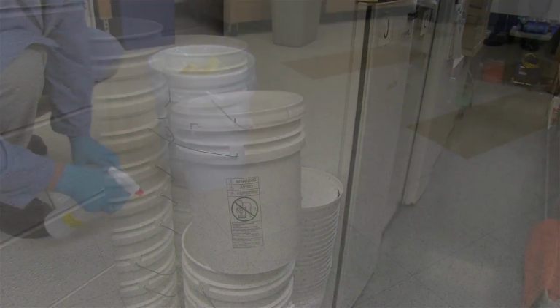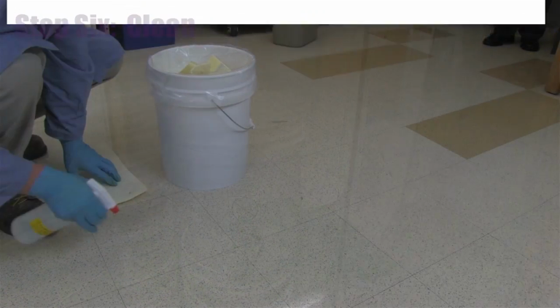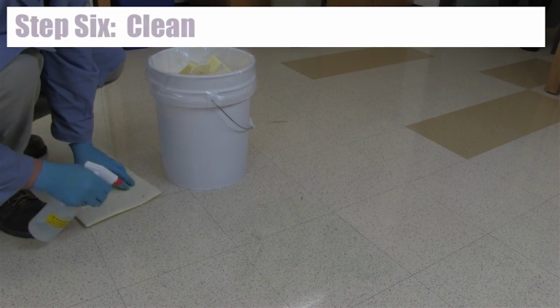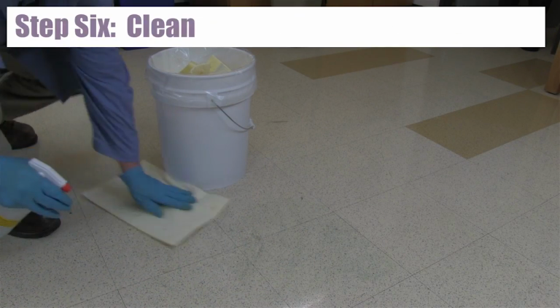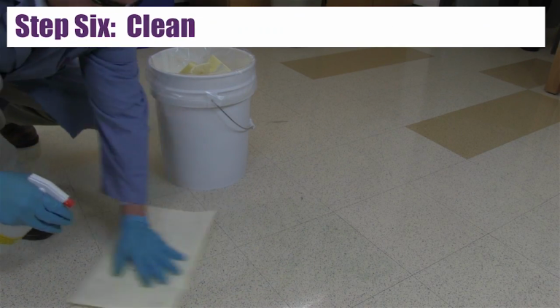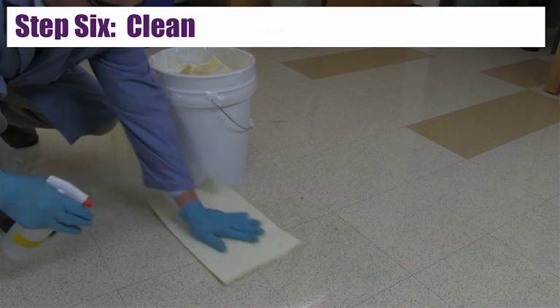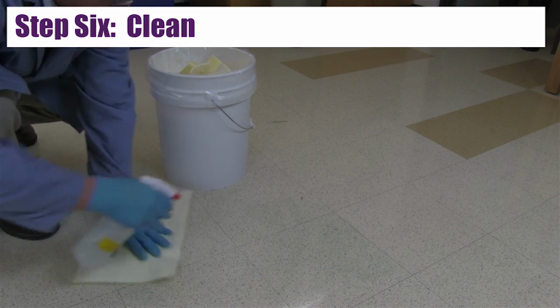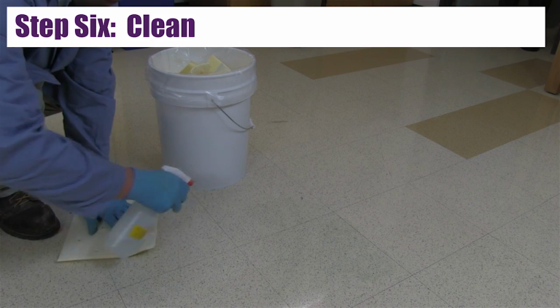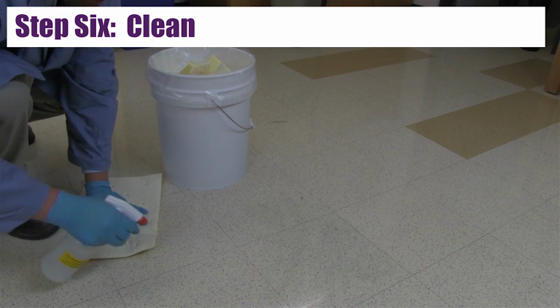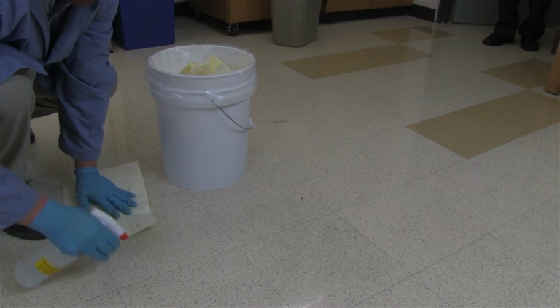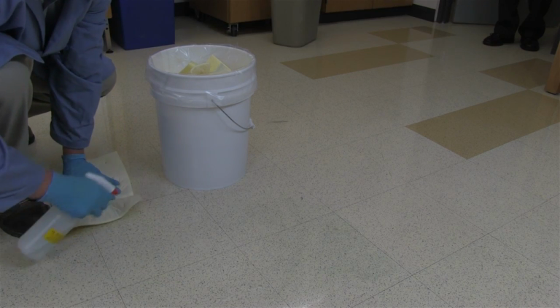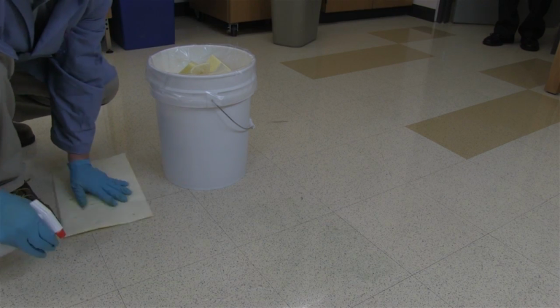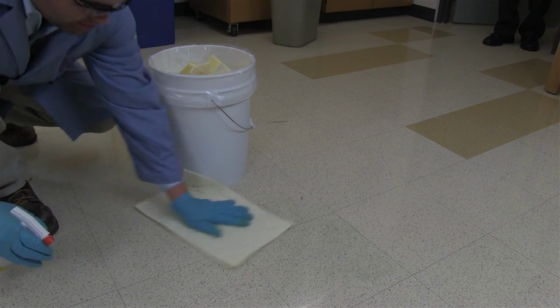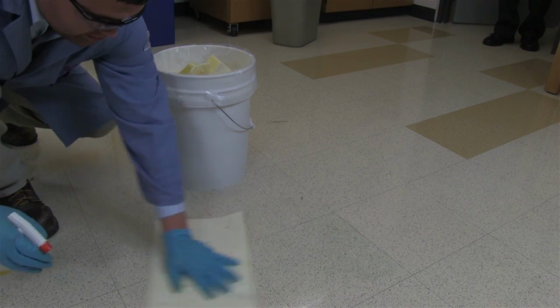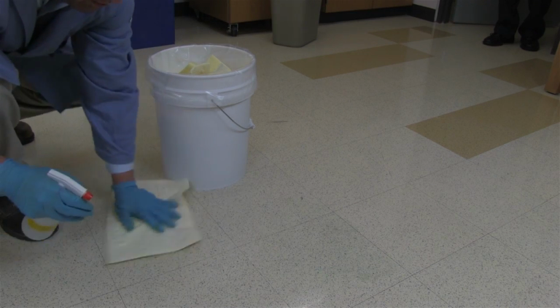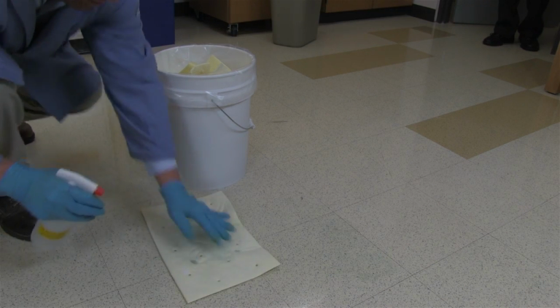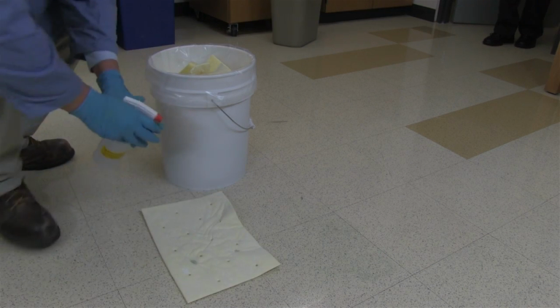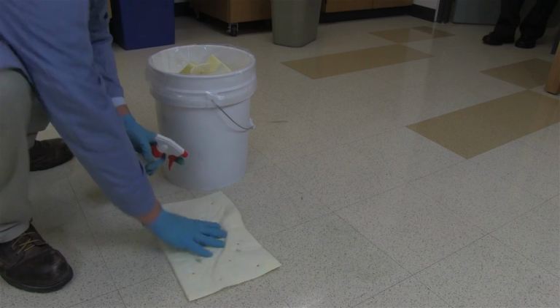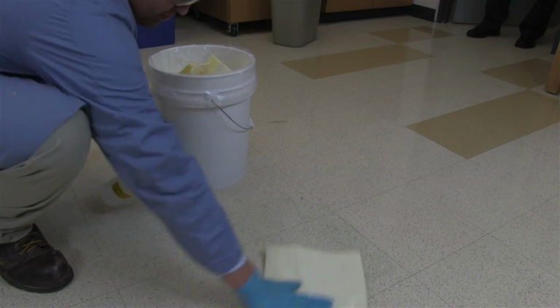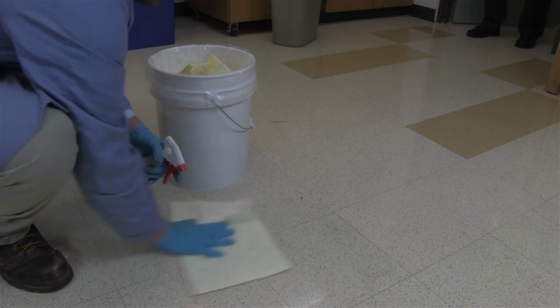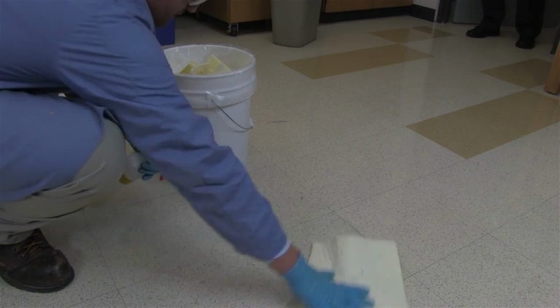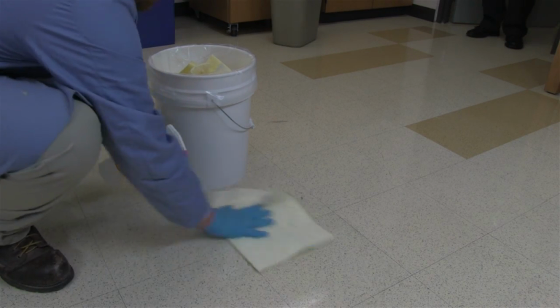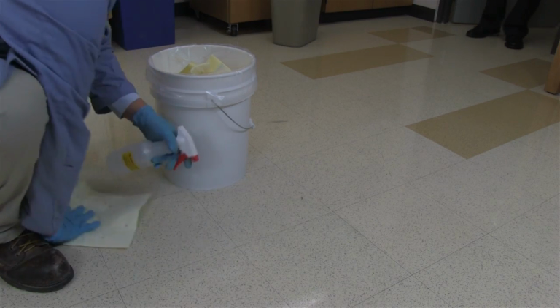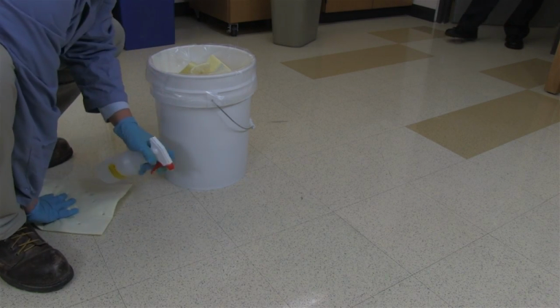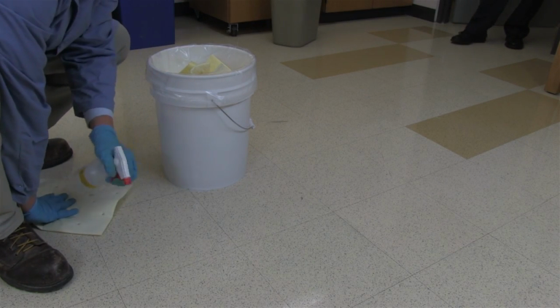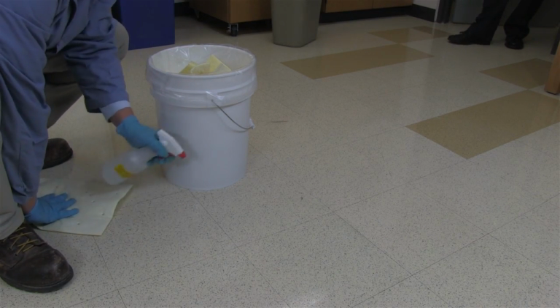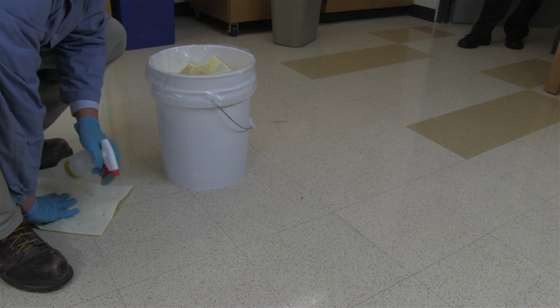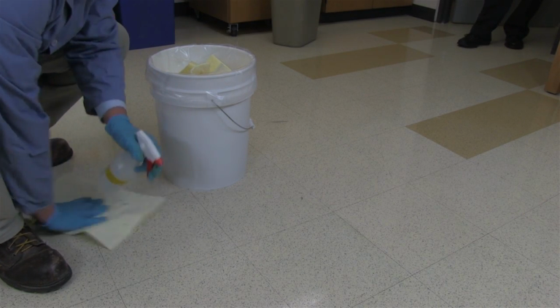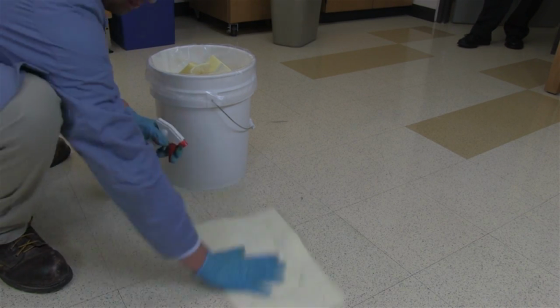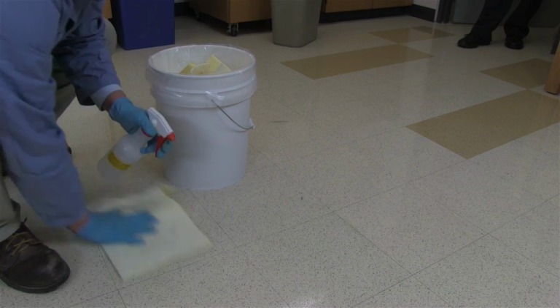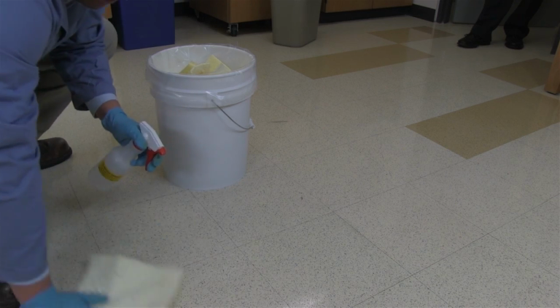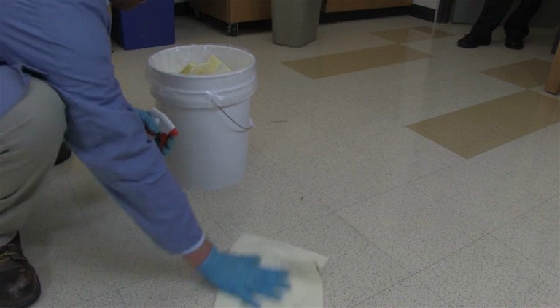Step 6: Clean. After the spill is absorbed and collected, use a spray bottle with detergent solution and a spill pad to clean up the surface where the spill occurred. Add these materials to the clear plastic bag for disposal with ORS.